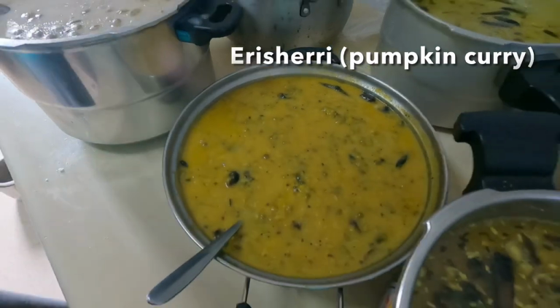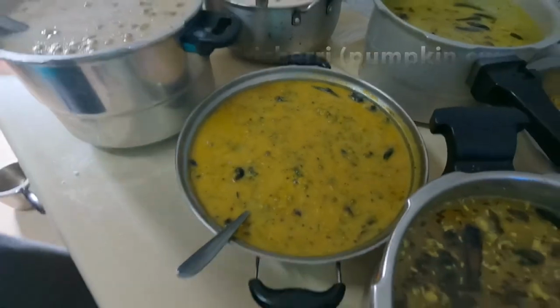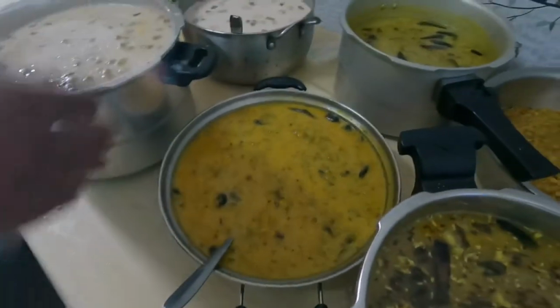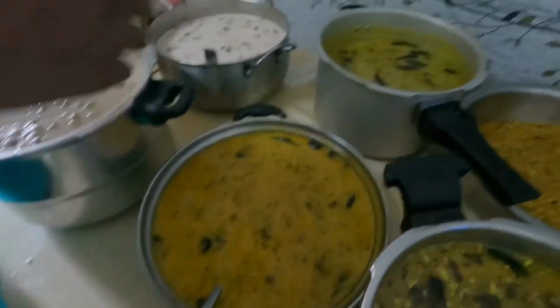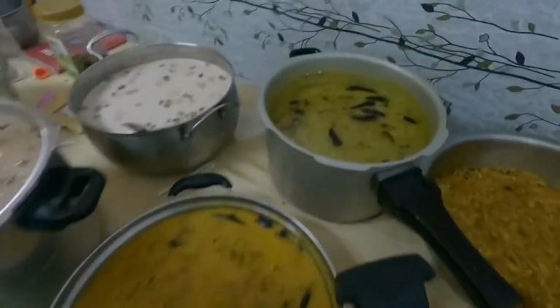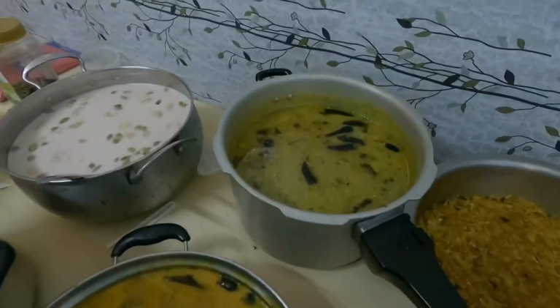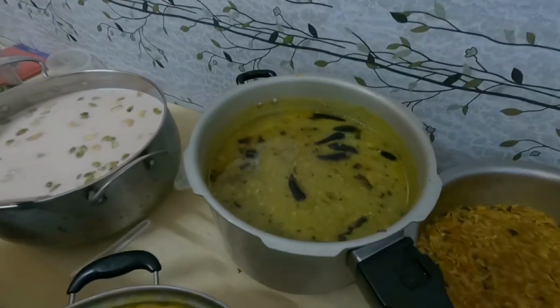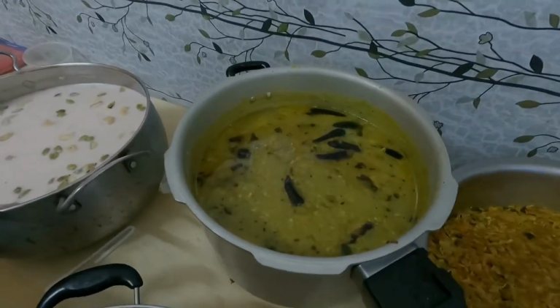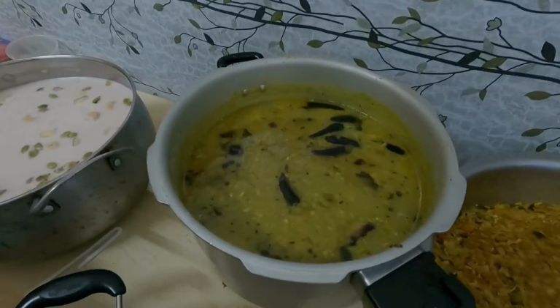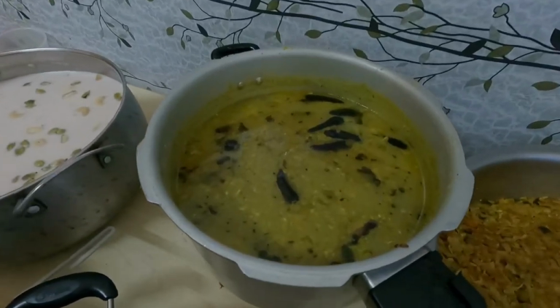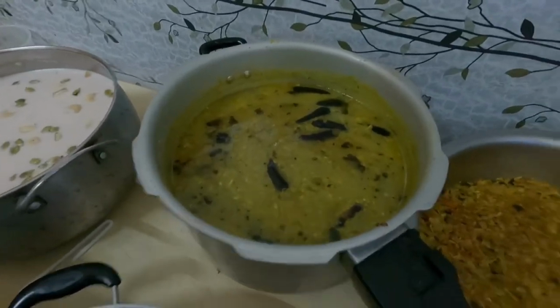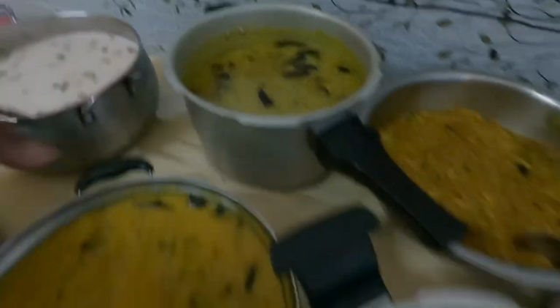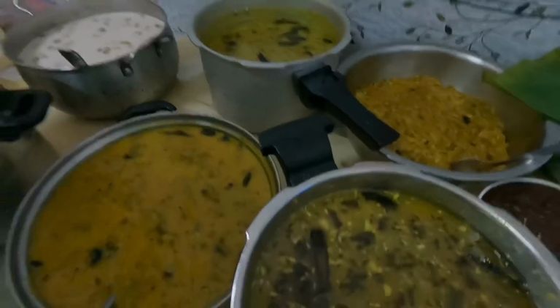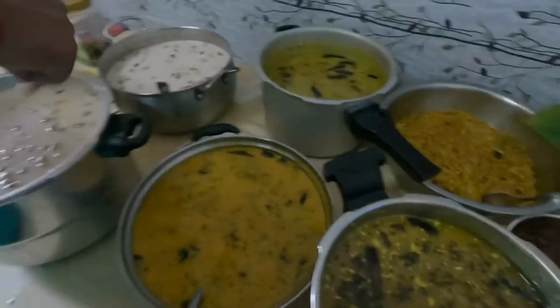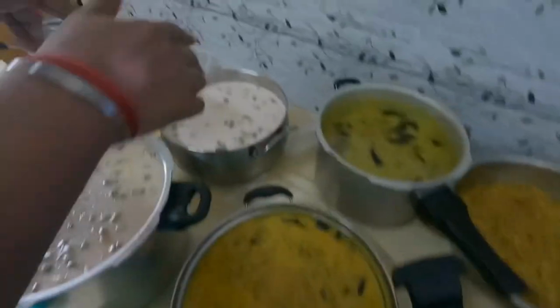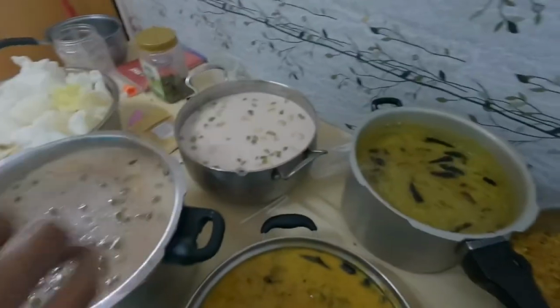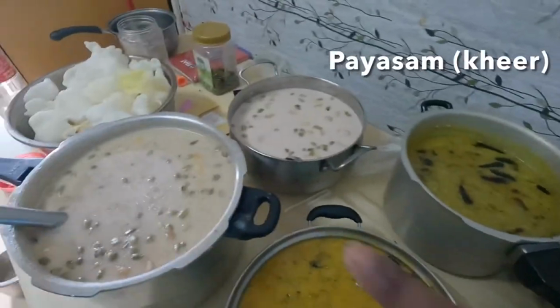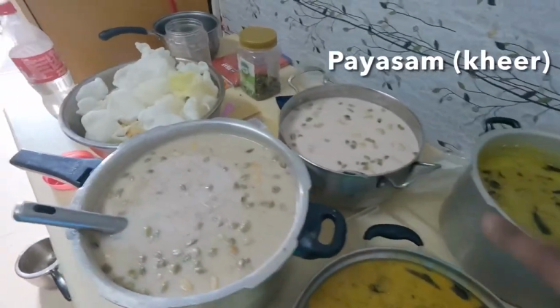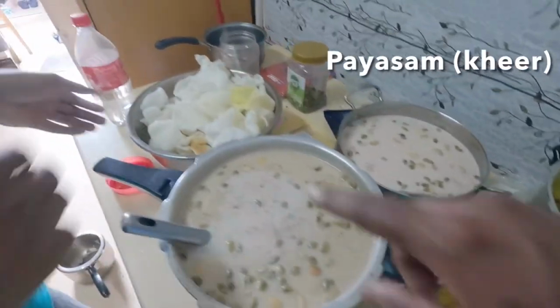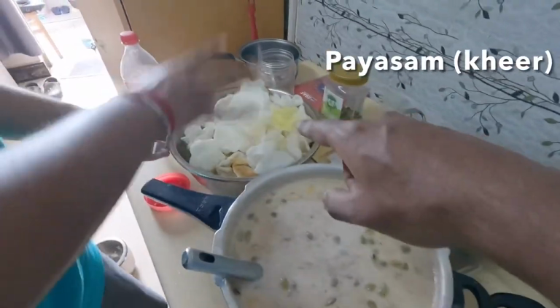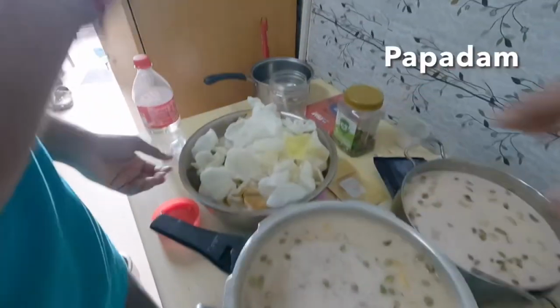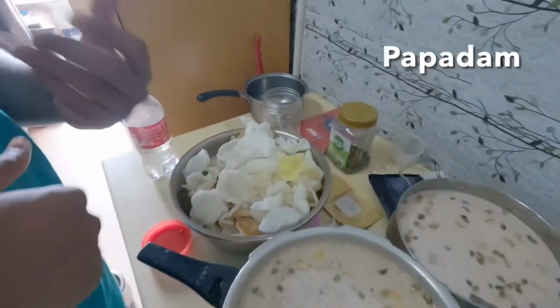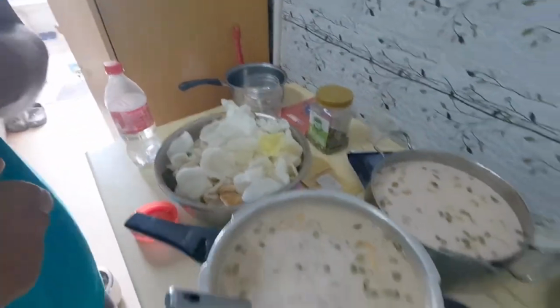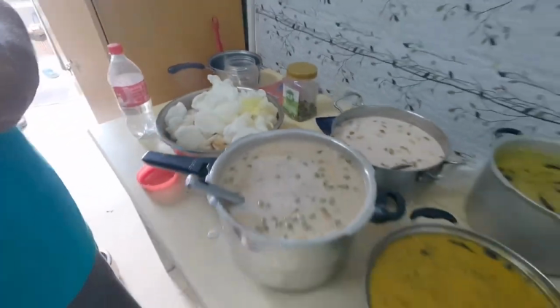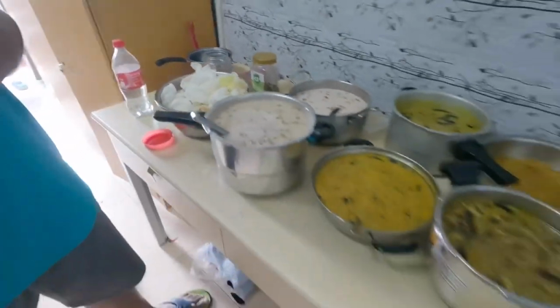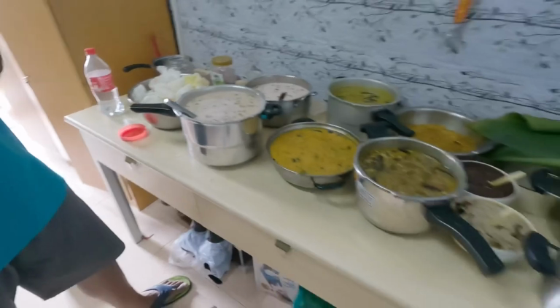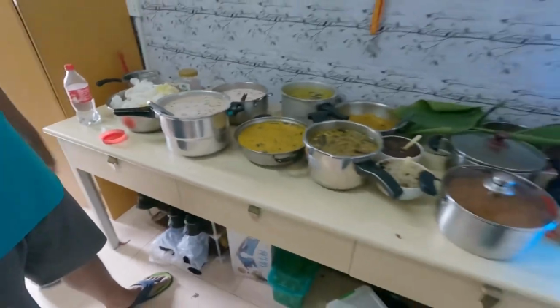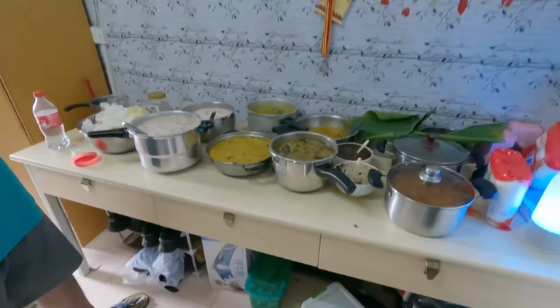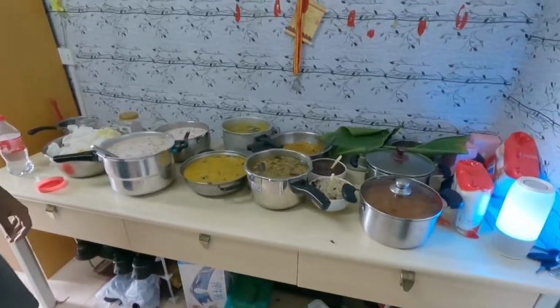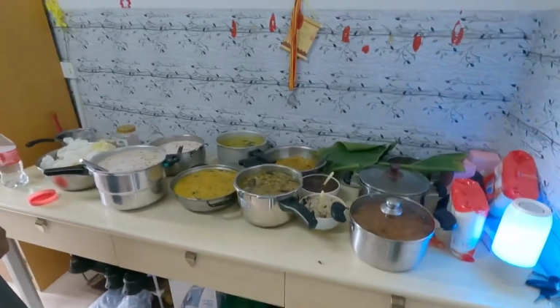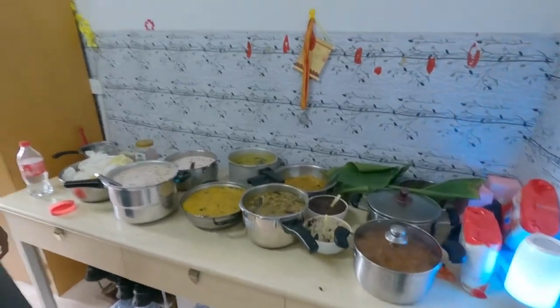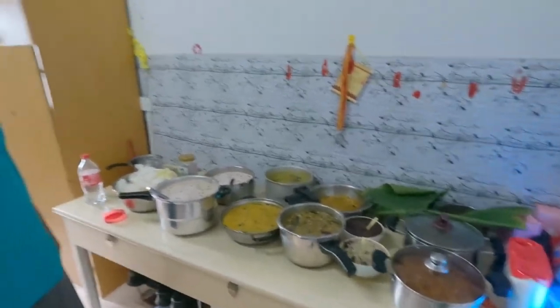Wow, so many dishes! This is payasam — there are two payasam dishes. And this is papadam. So many dishes and it's going to be fun today!